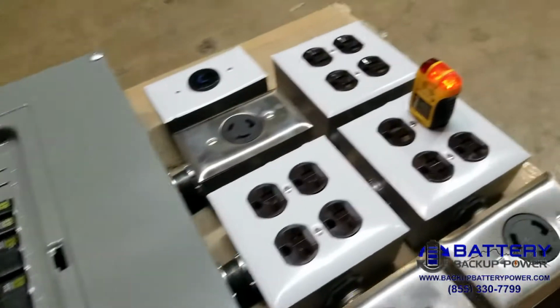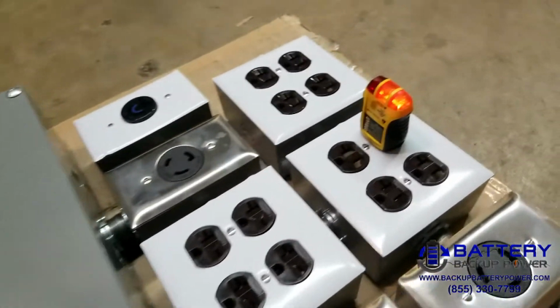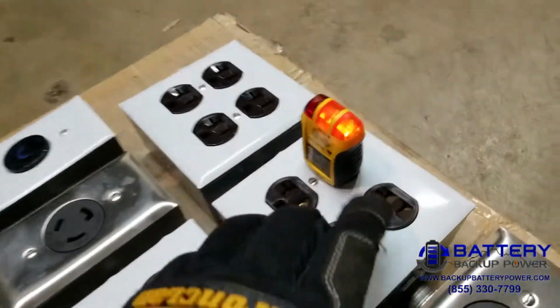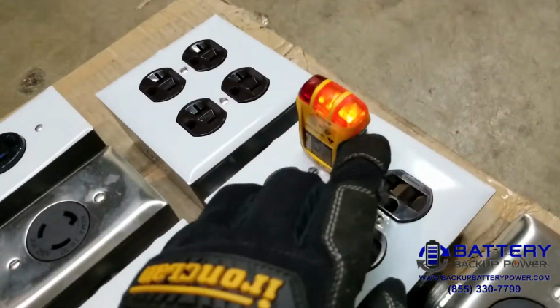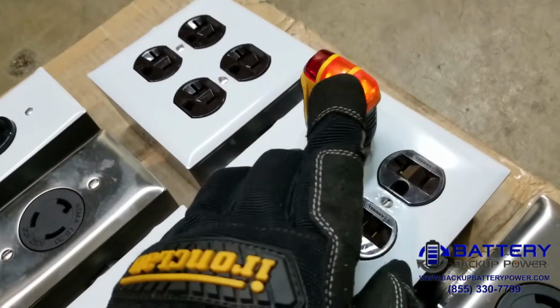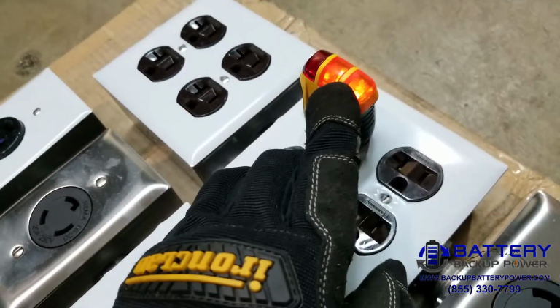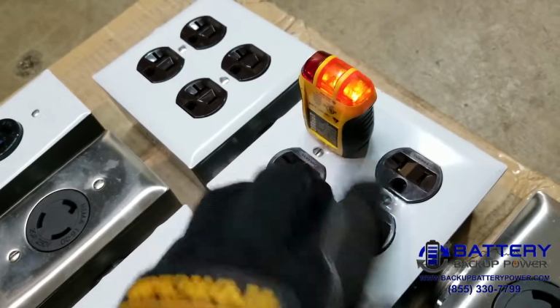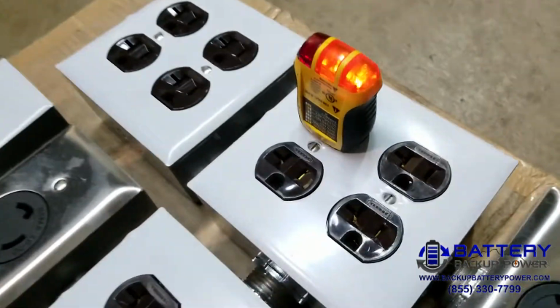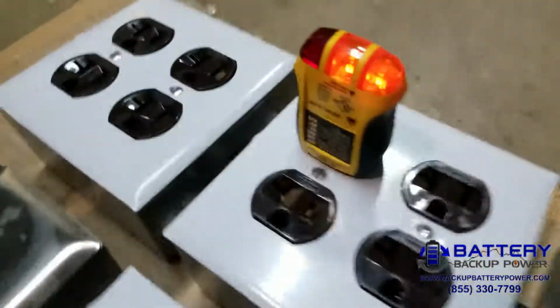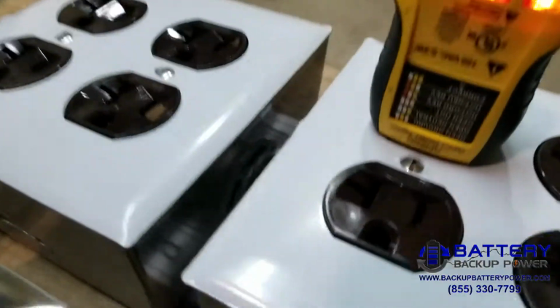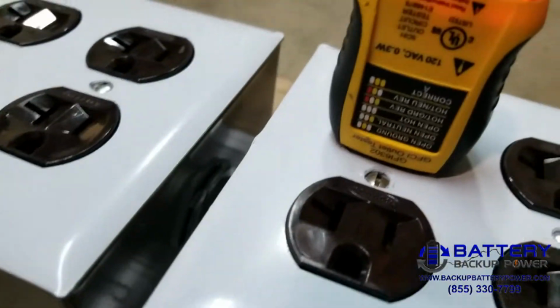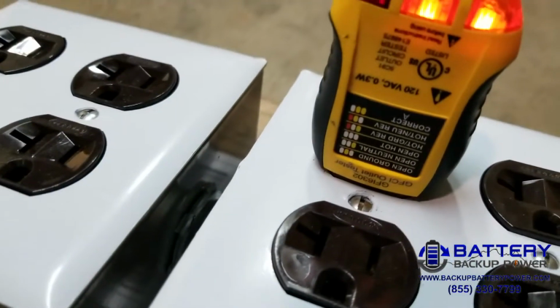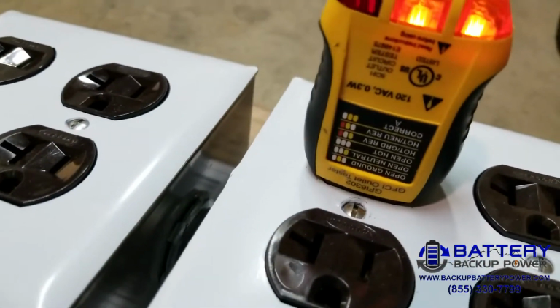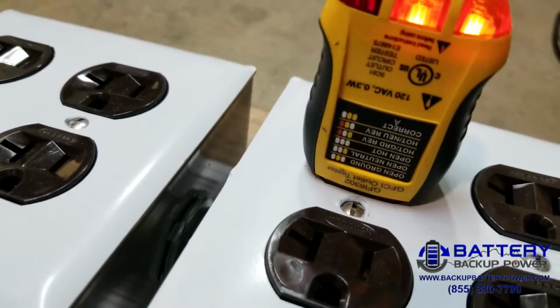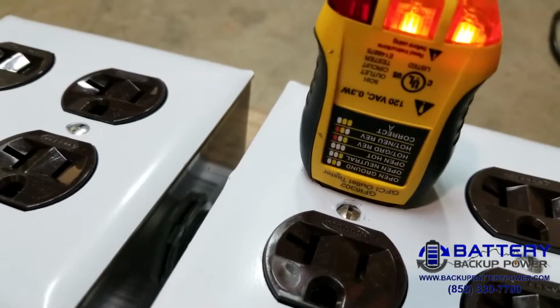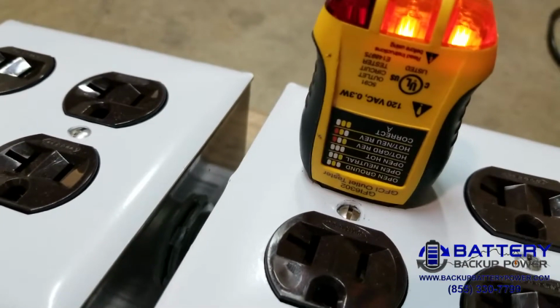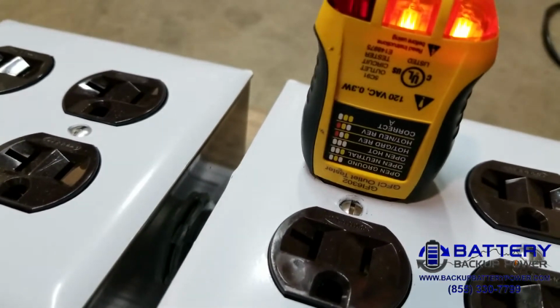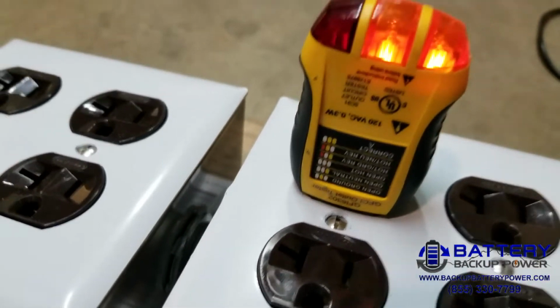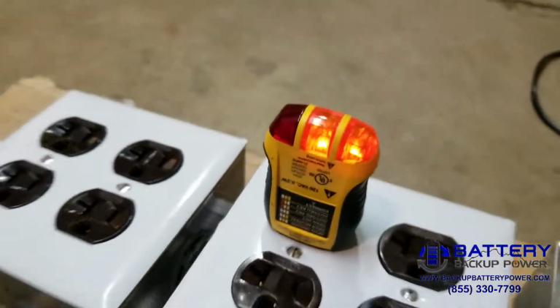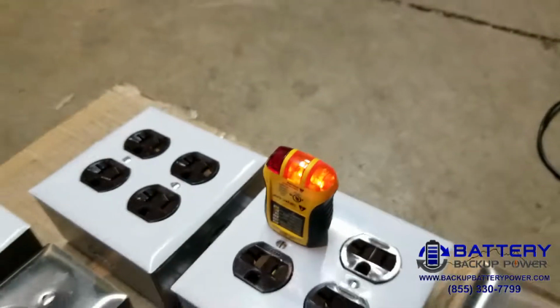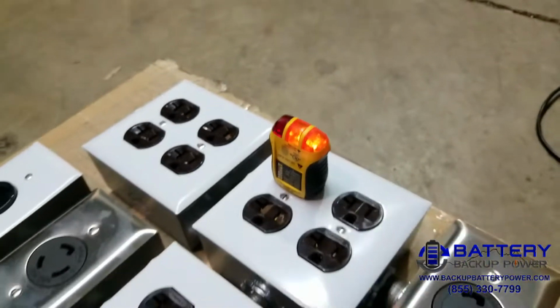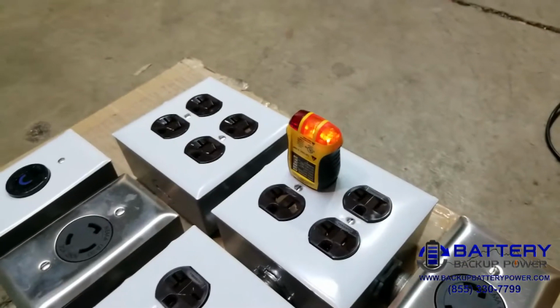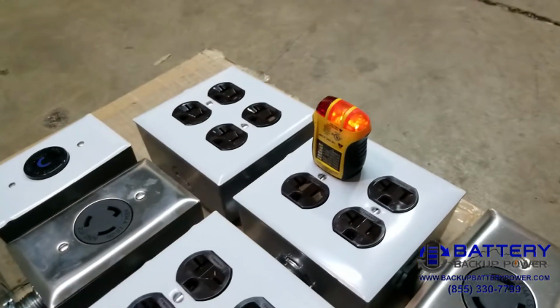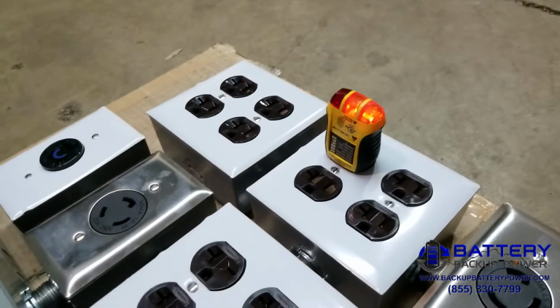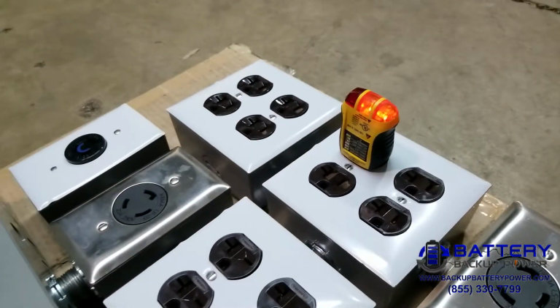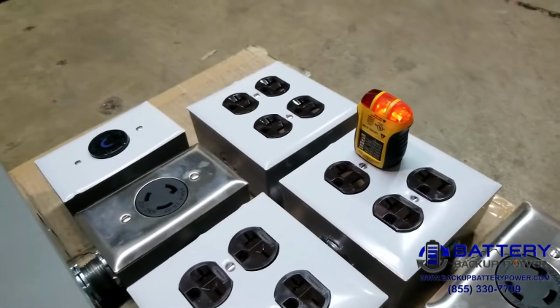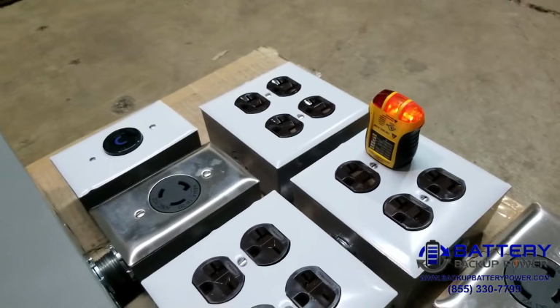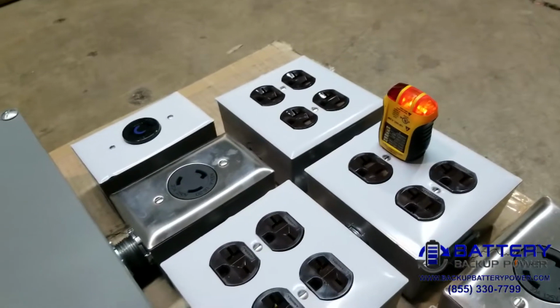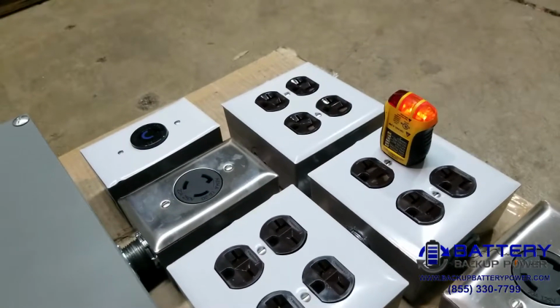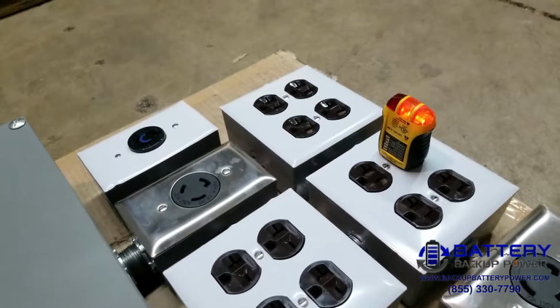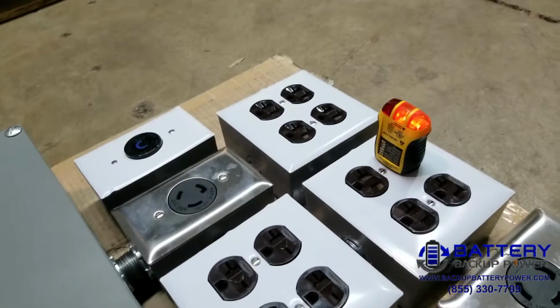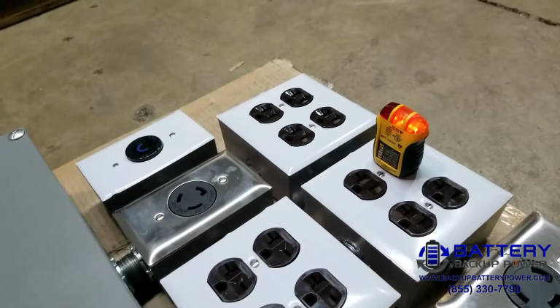Here we've got double oranges — double oranges indicating correct wiring, no grounding issues, no voltage issues, no issues whatsoever. Everything is wired correctly. Thank you.